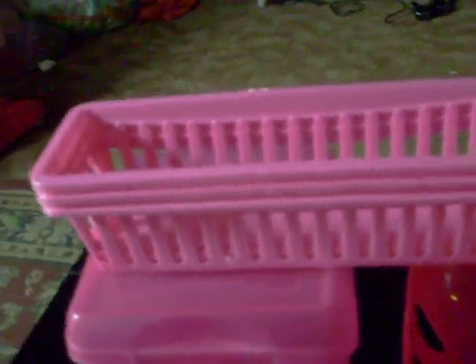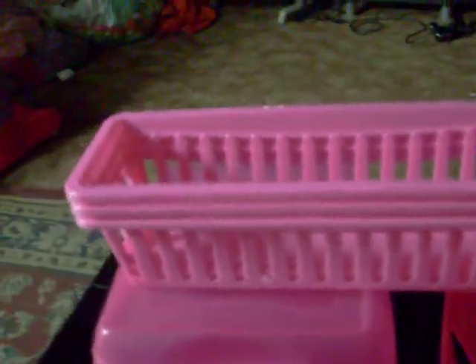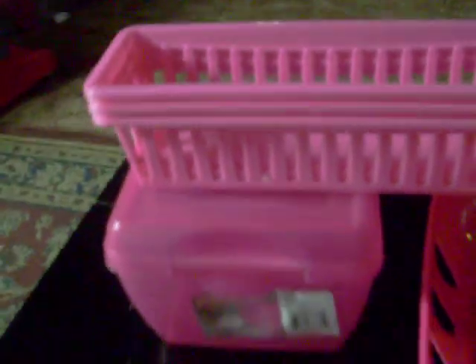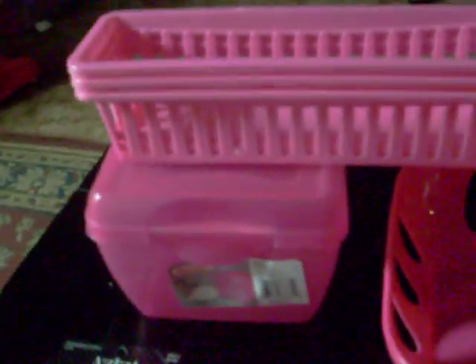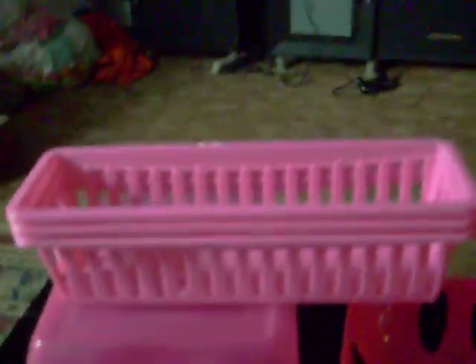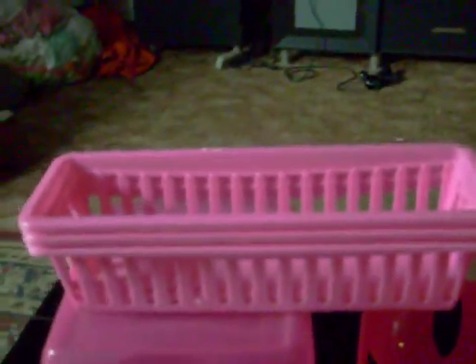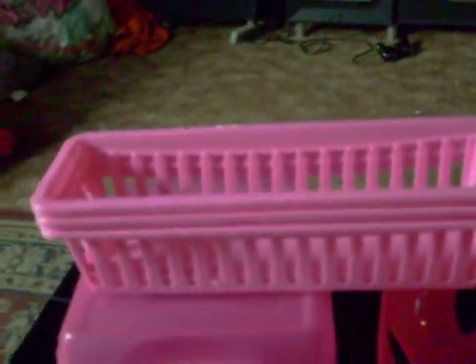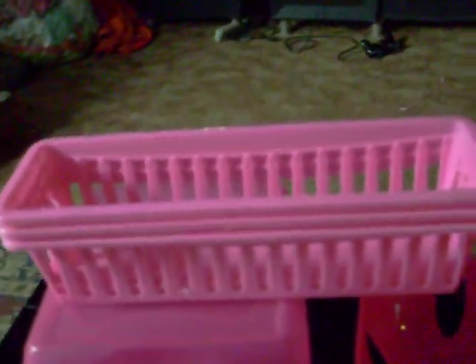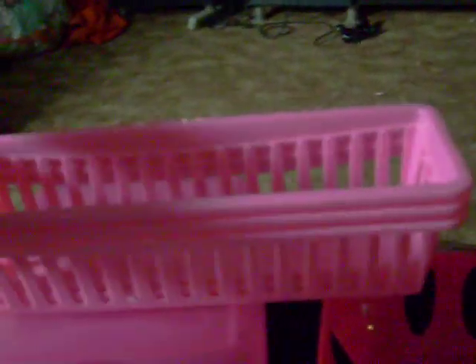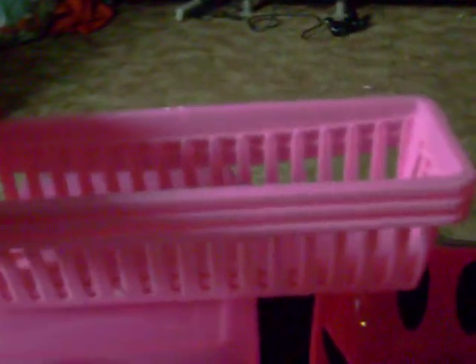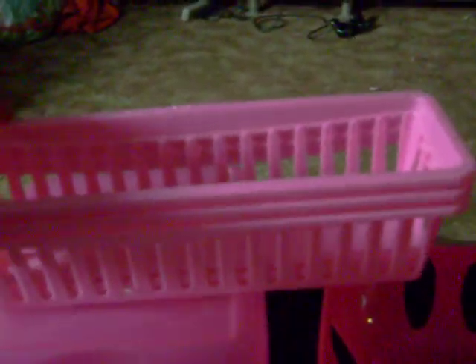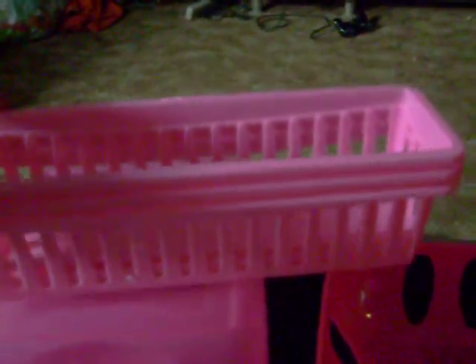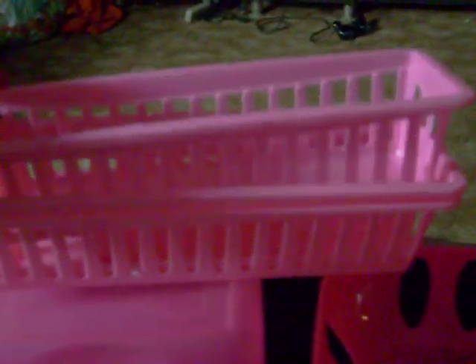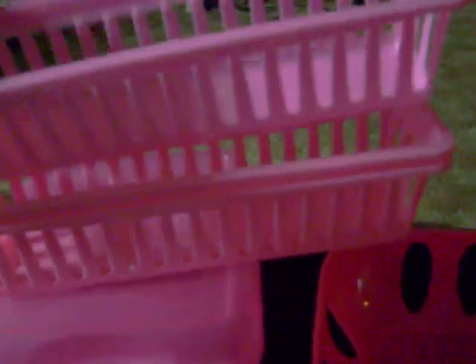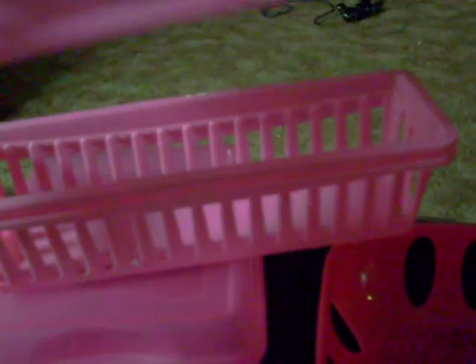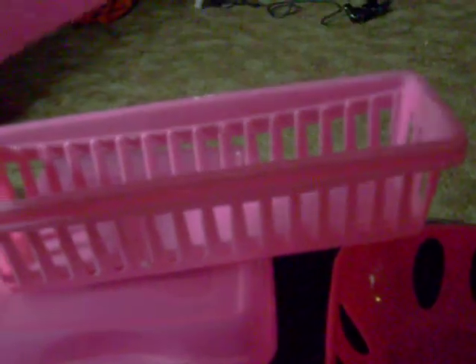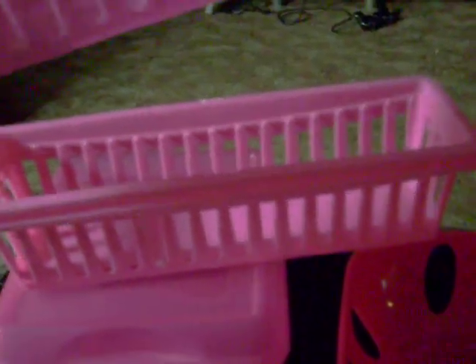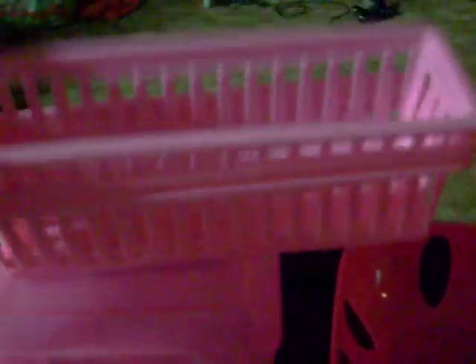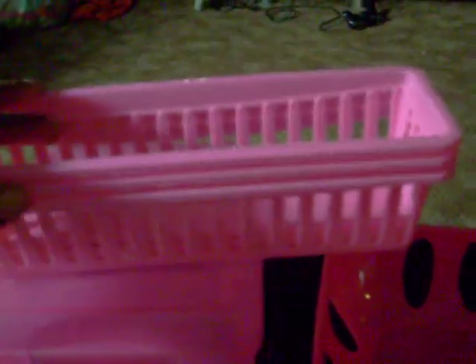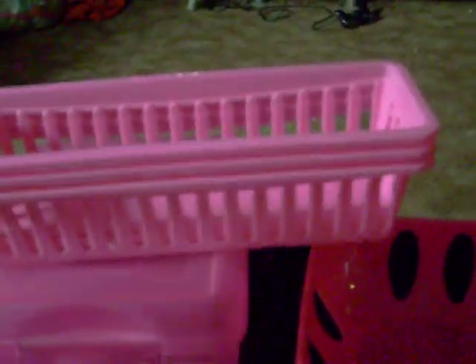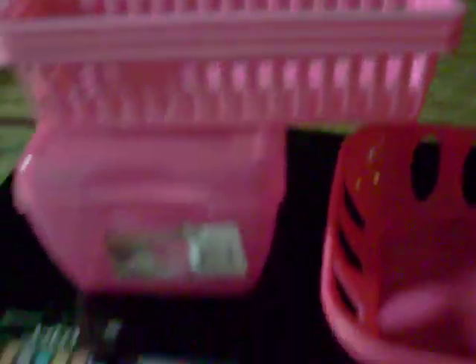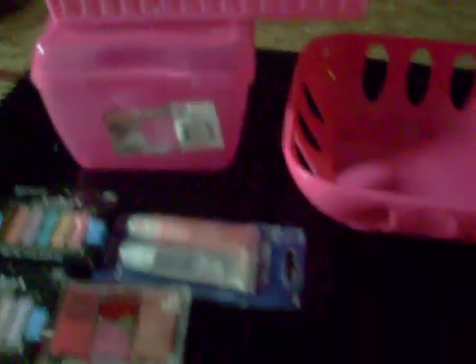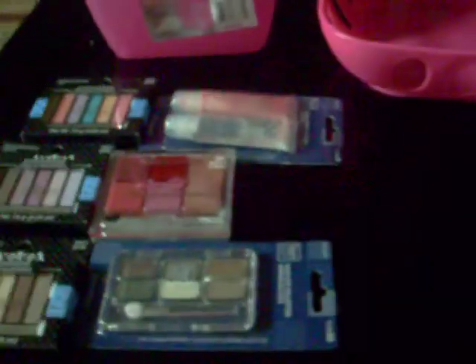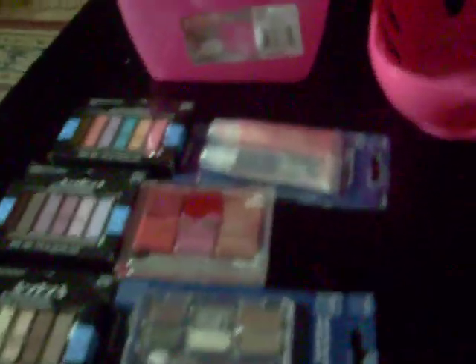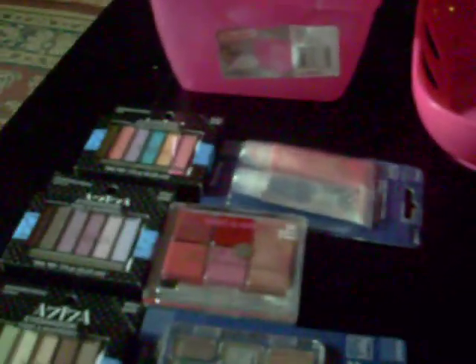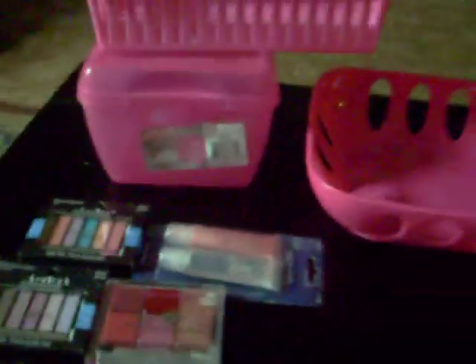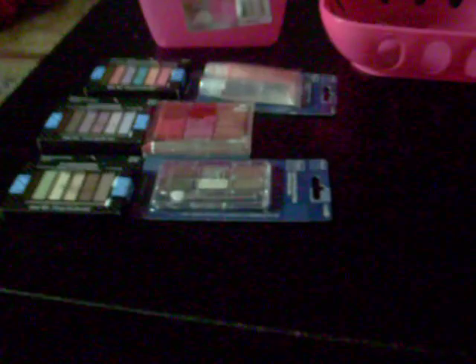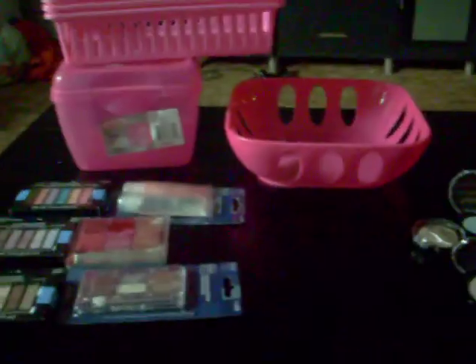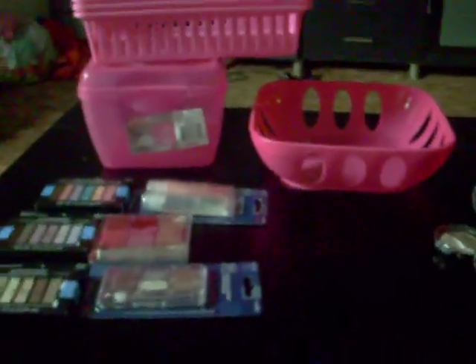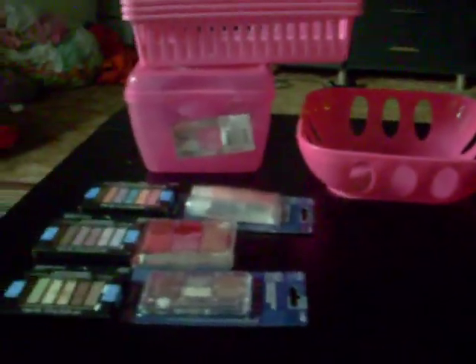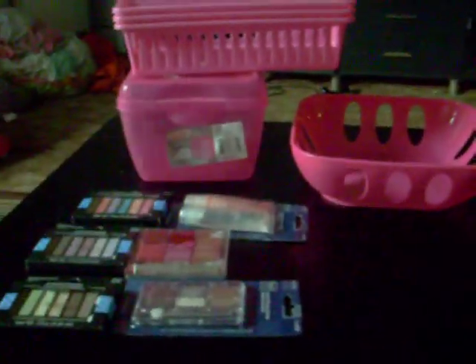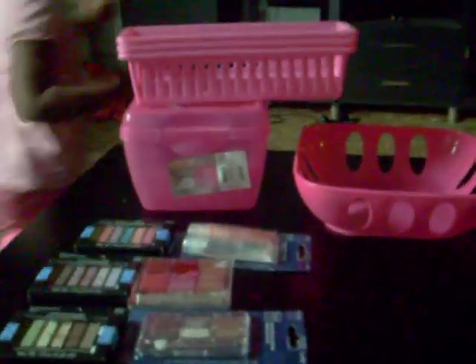I'm waiting until I get a big collection. I want to get a big ELF collection of the dual eyeshadow pans and put them in there. All this stuff here I got from the dollar store today.